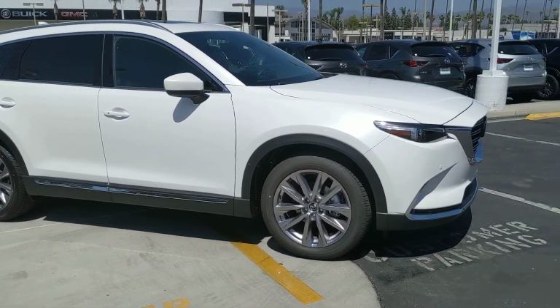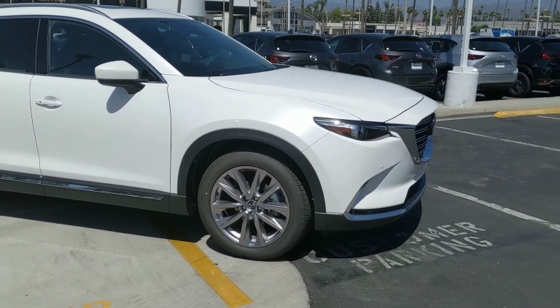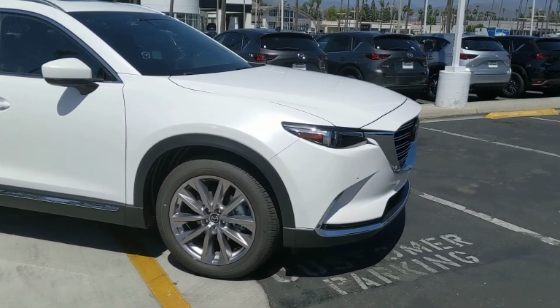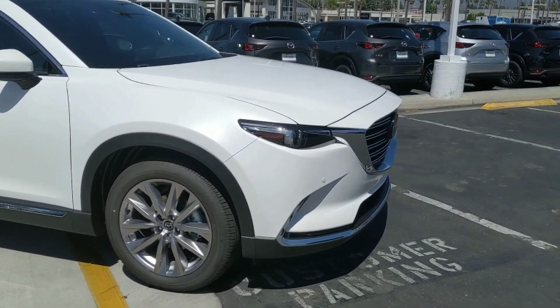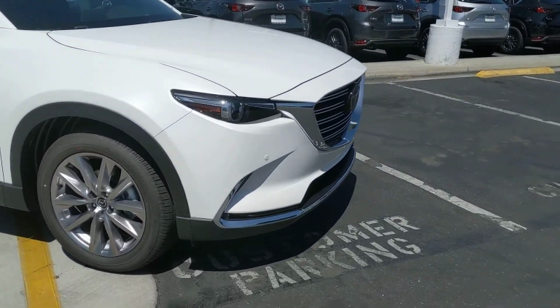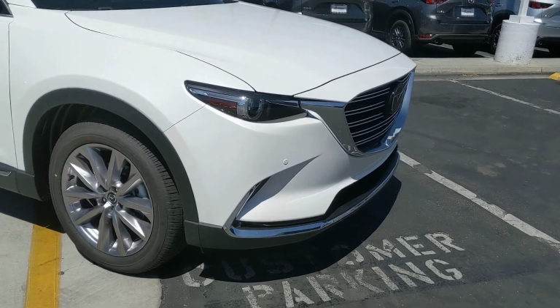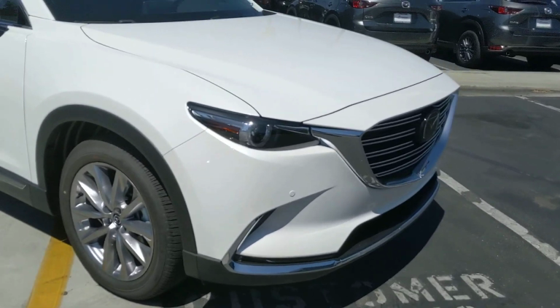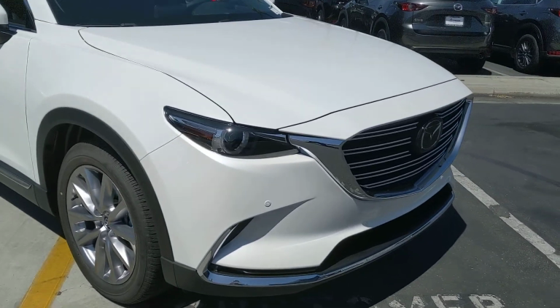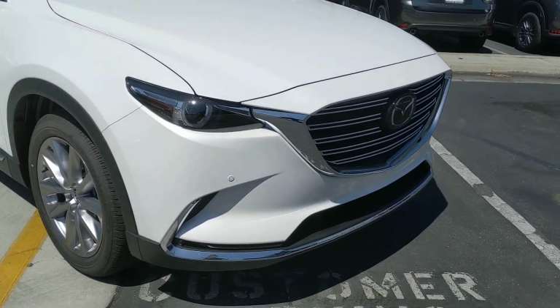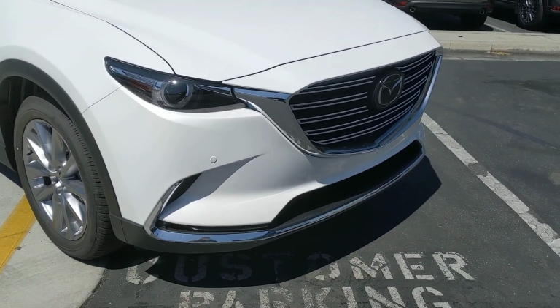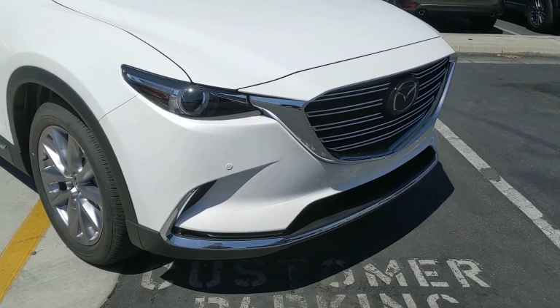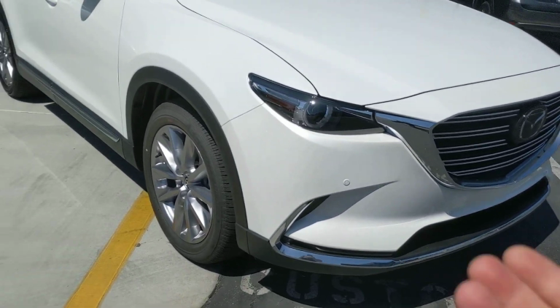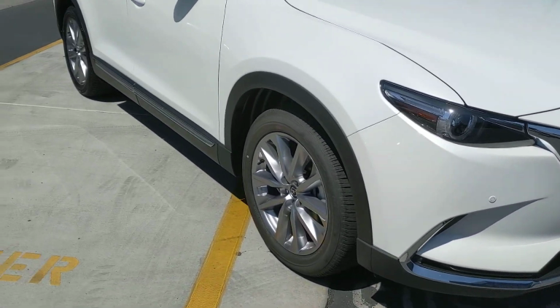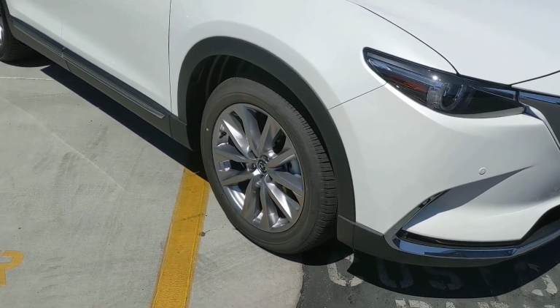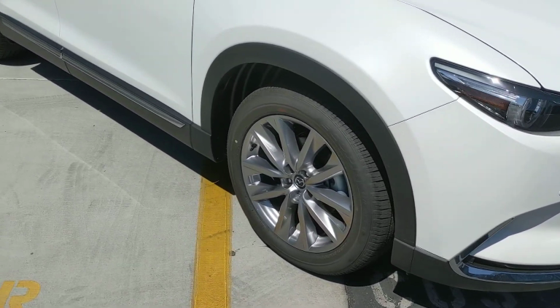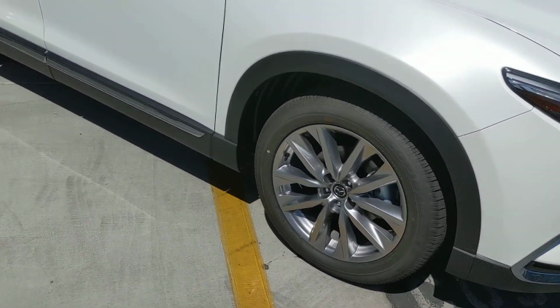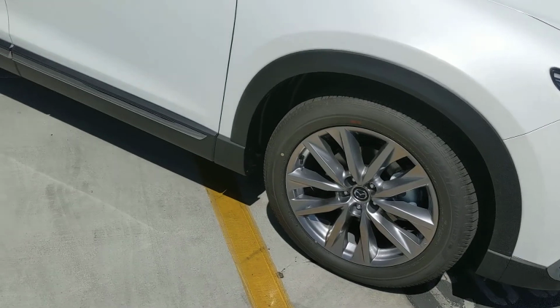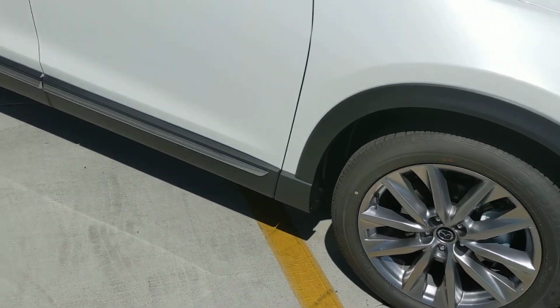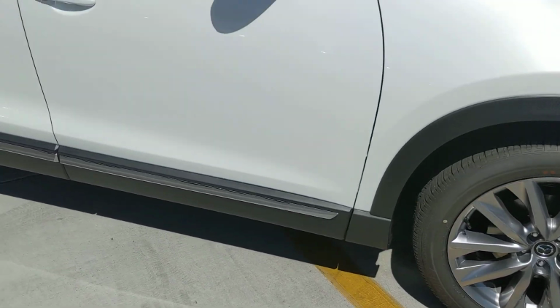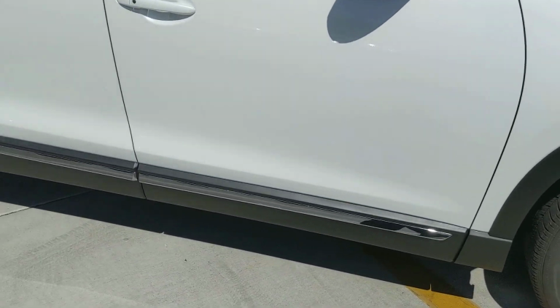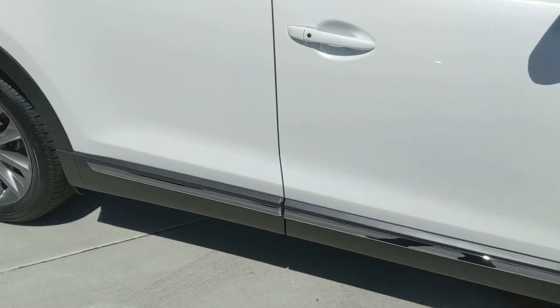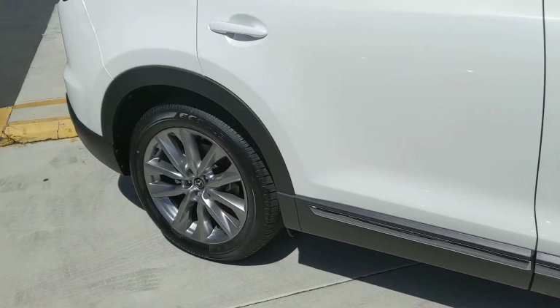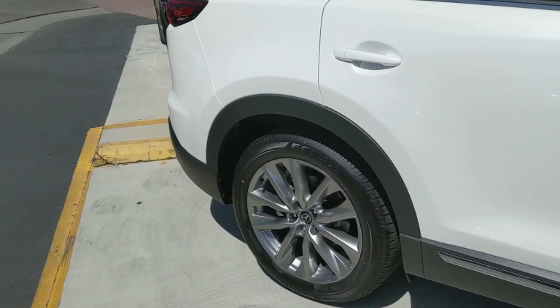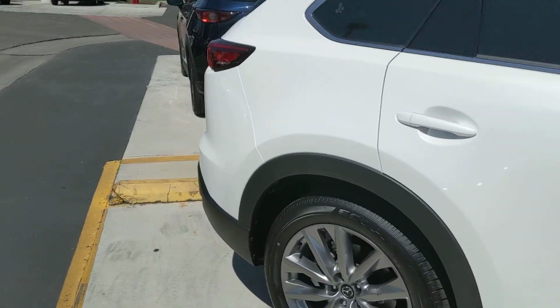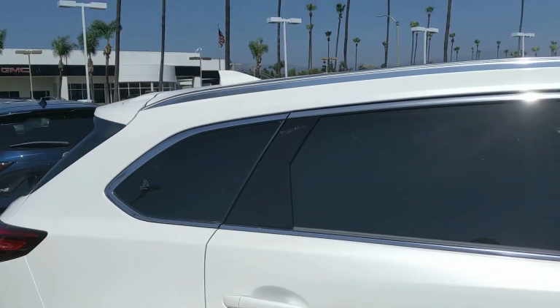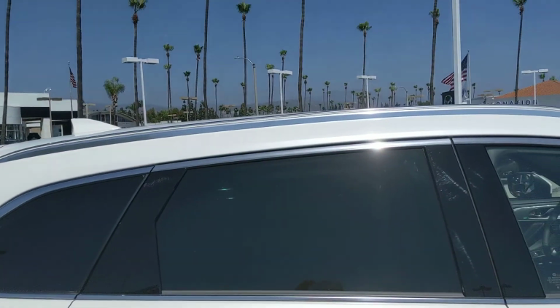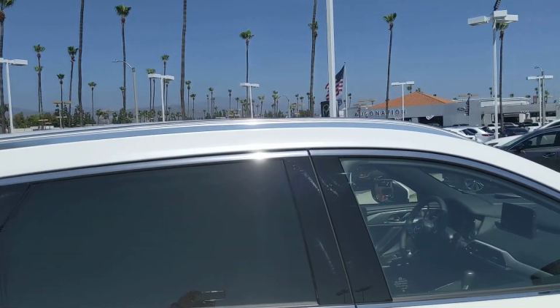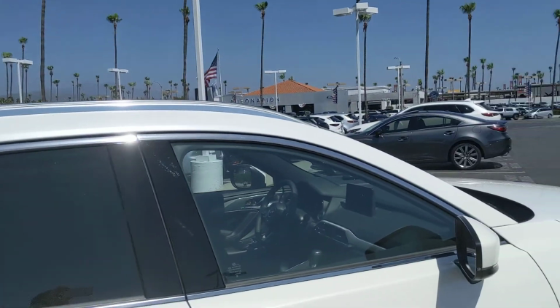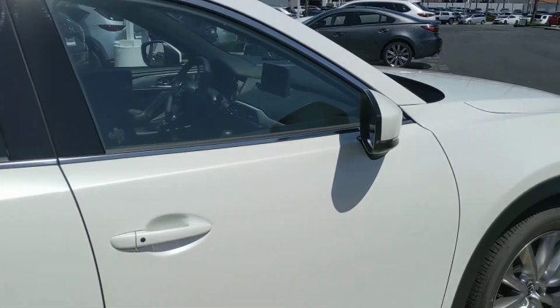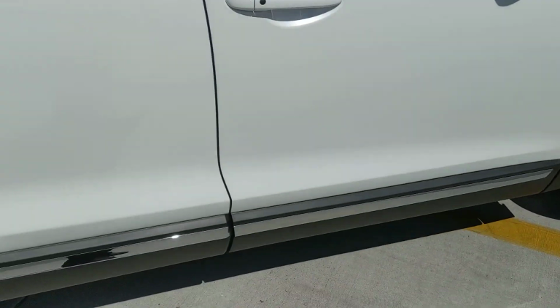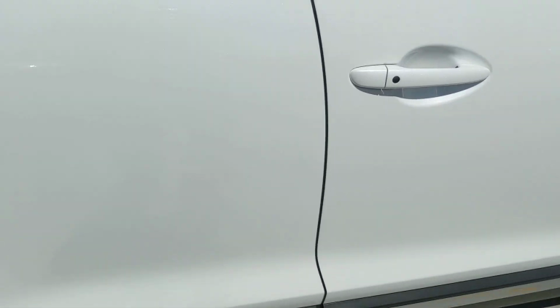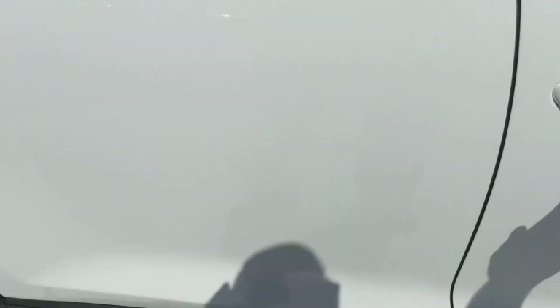This one gets some extra upgrades aesthetically, so we've got some chrome trim down below. We've got our 20-inch wheels there. Chrome trim goes all the way along the outside and to the back. Up top, you've got your roof rails that go along the whole length of the car.